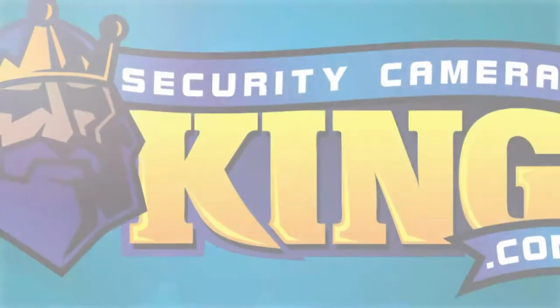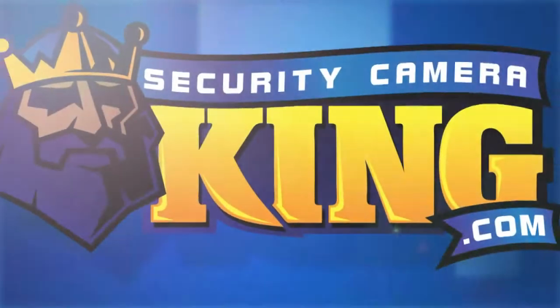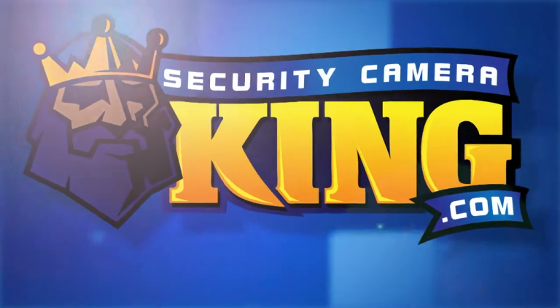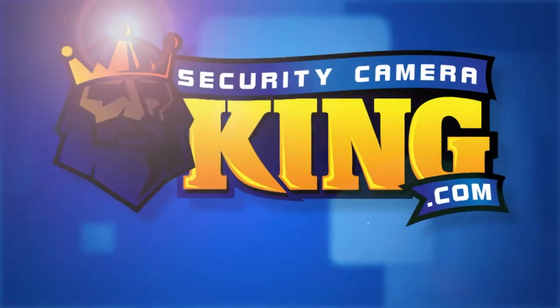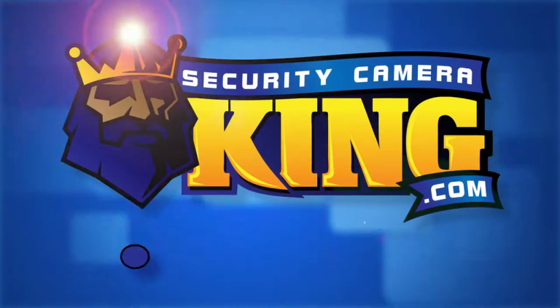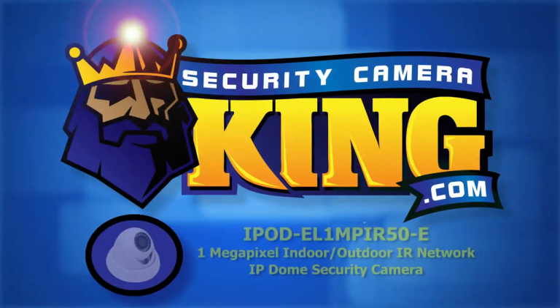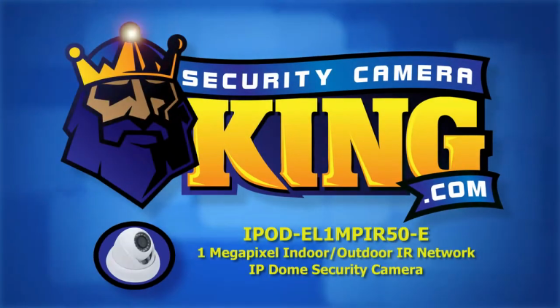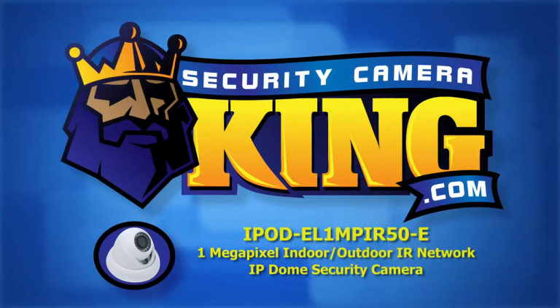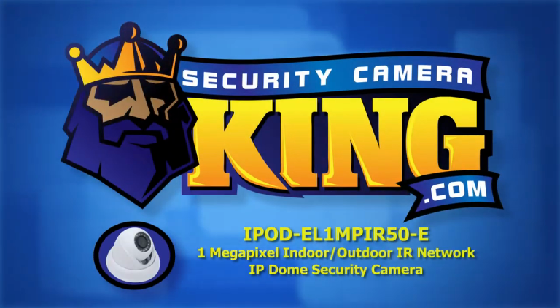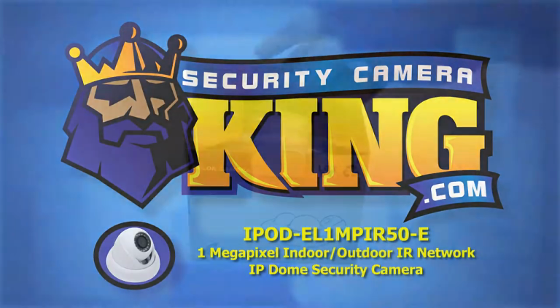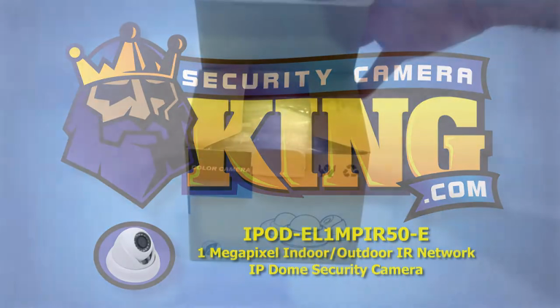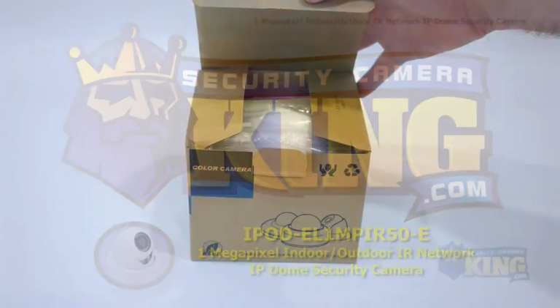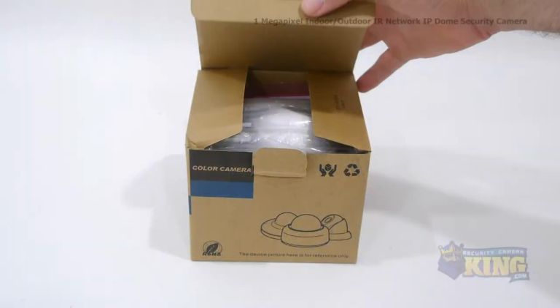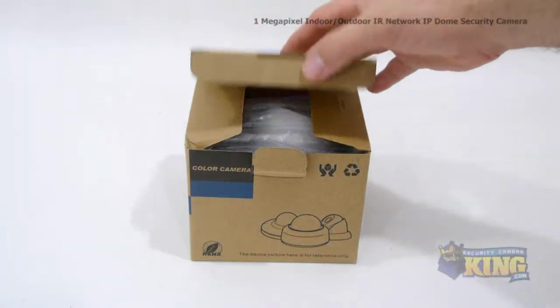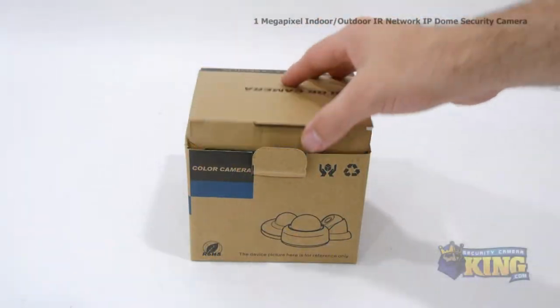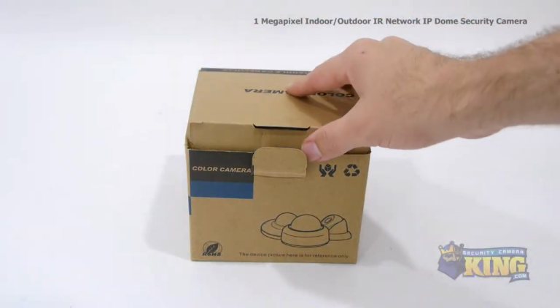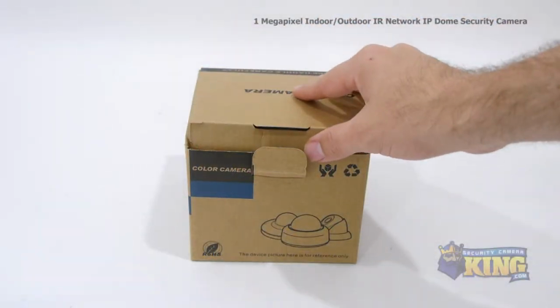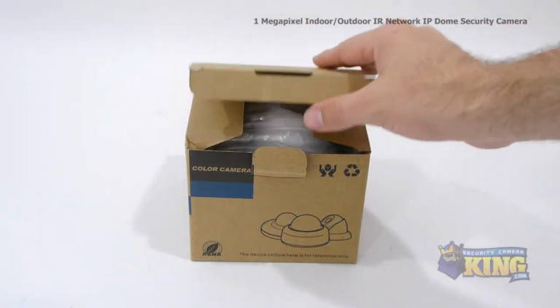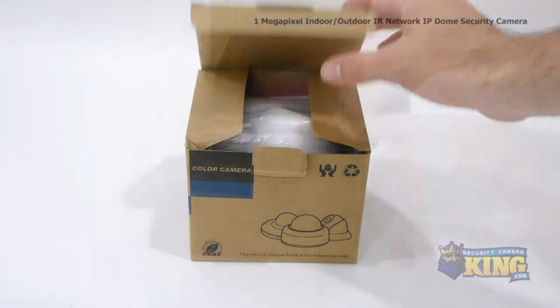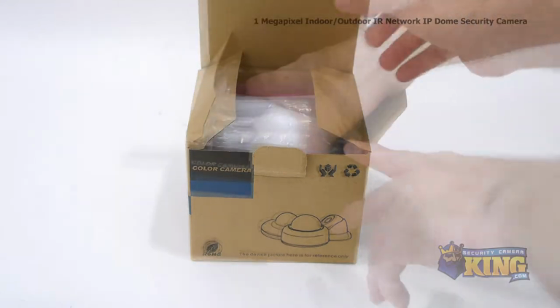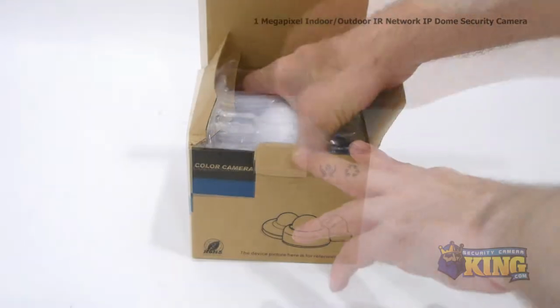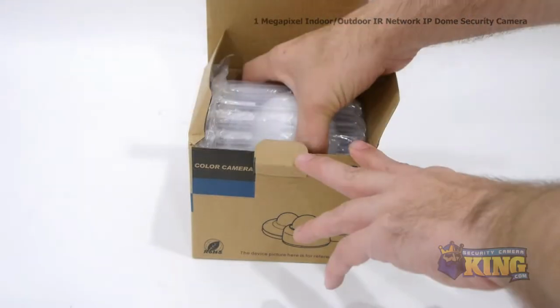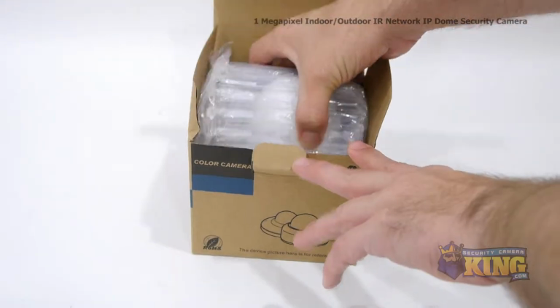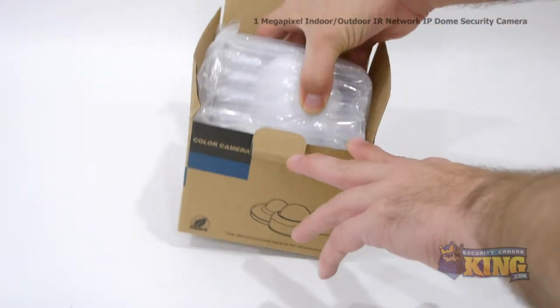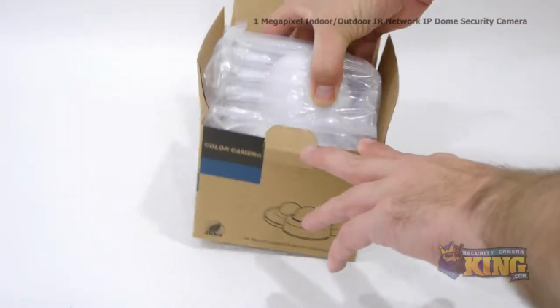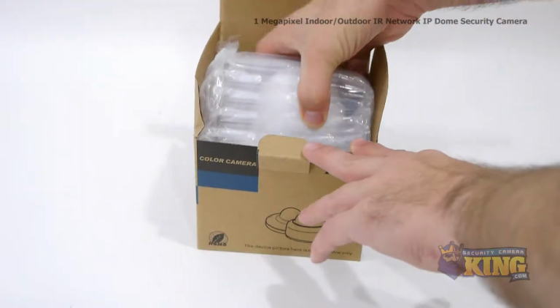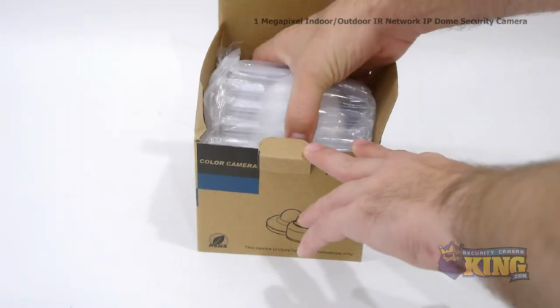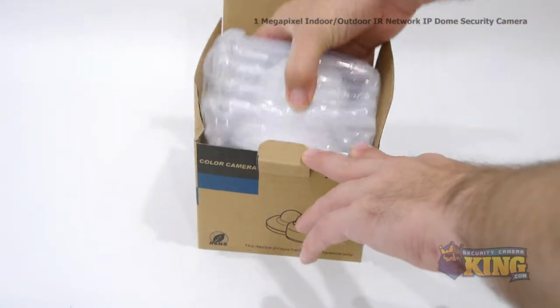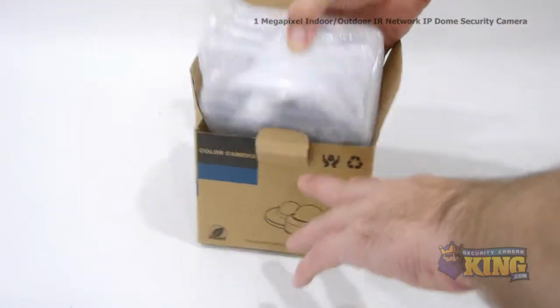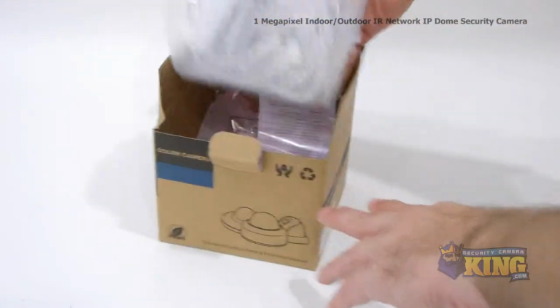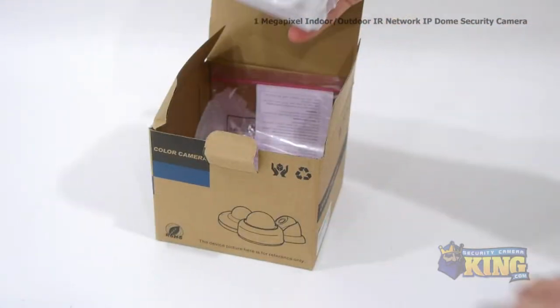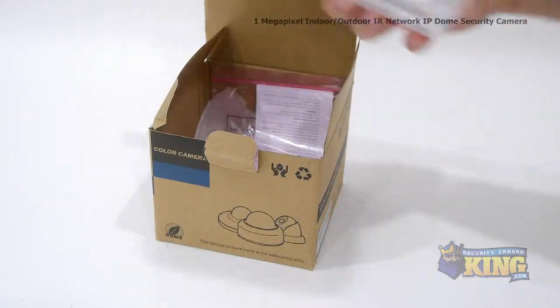Welcome to SecurityCameraKing.com. This is our brand new 1 megapixel indoor outdoor IR network IP dome security camera.